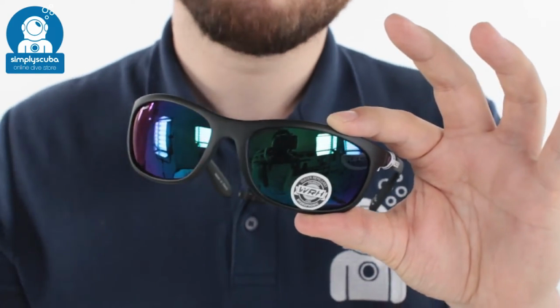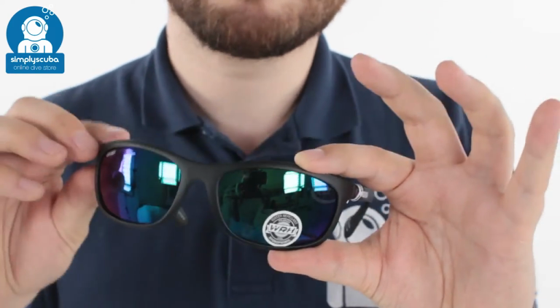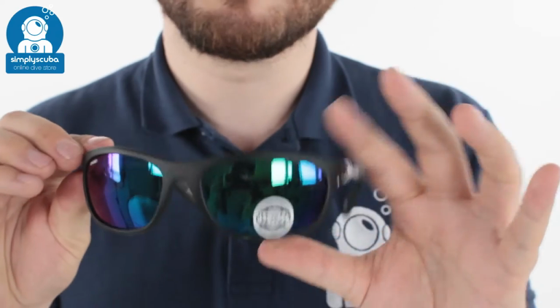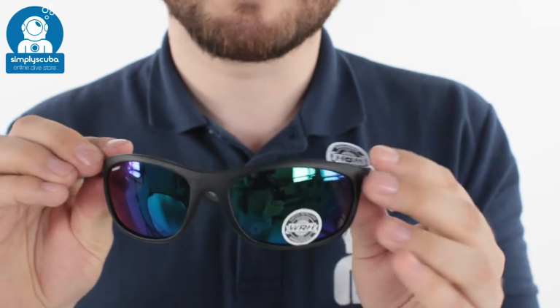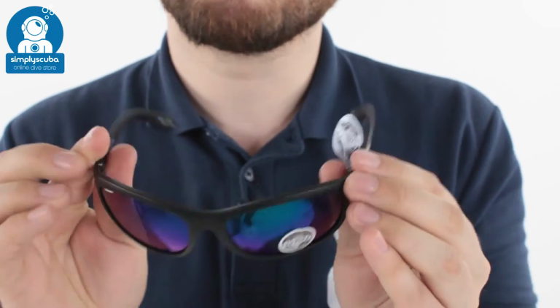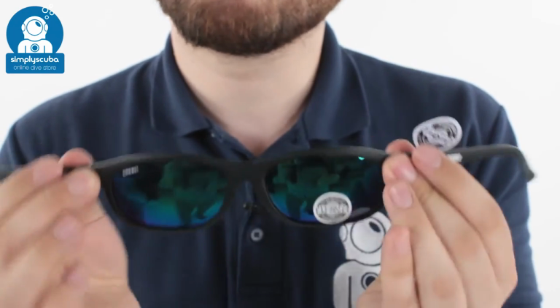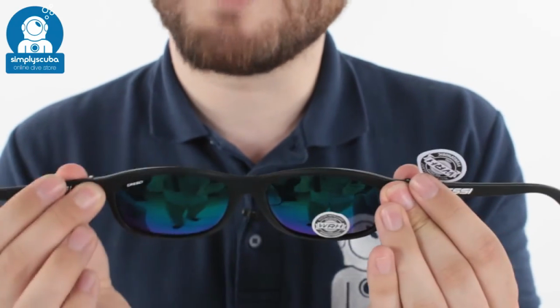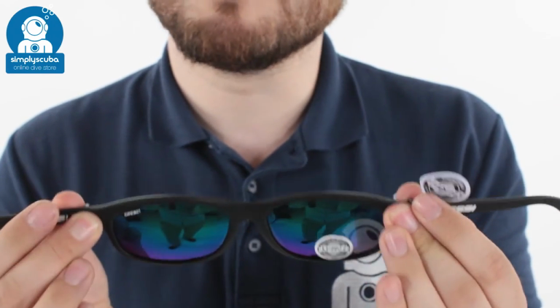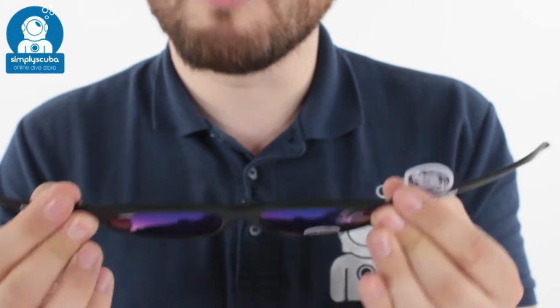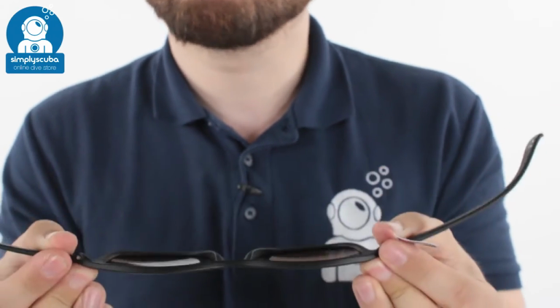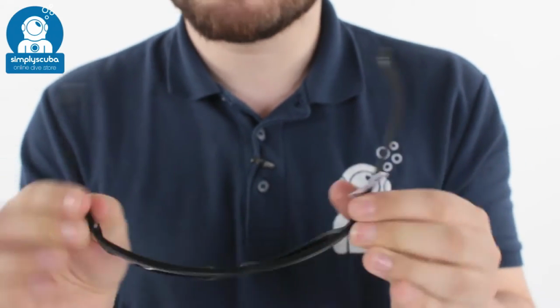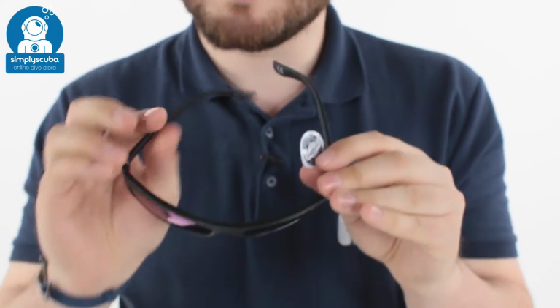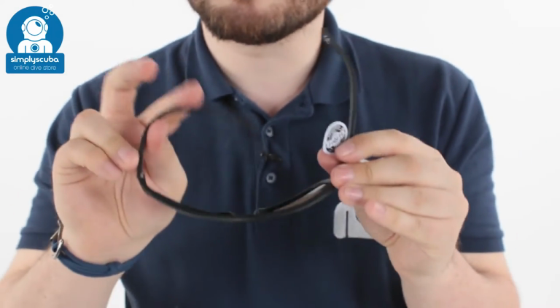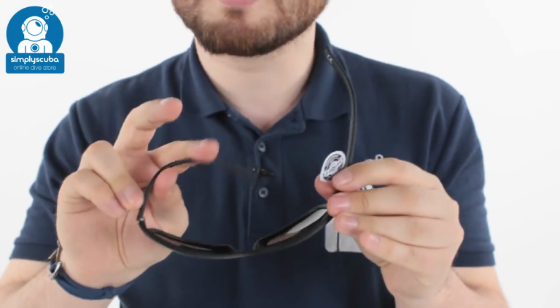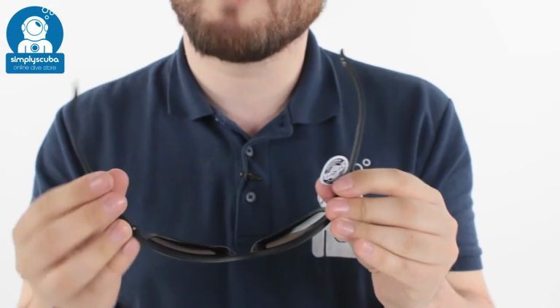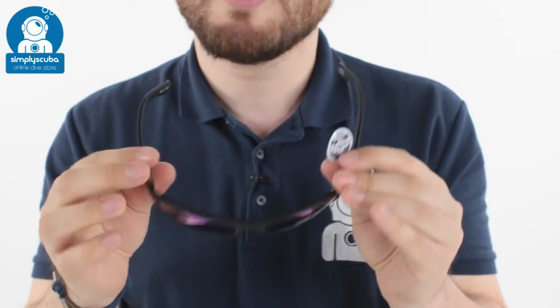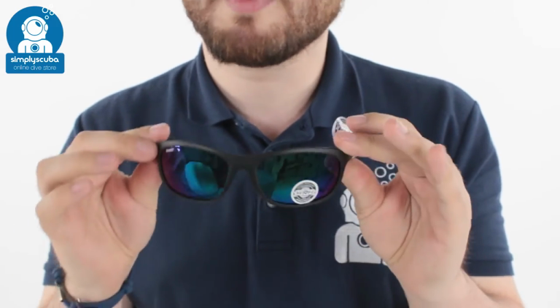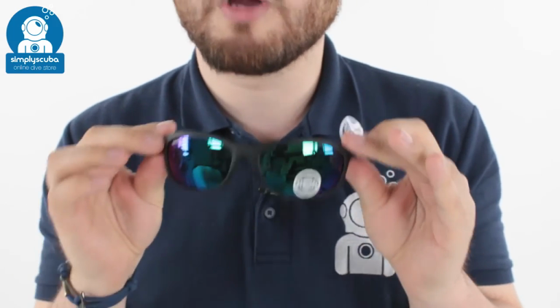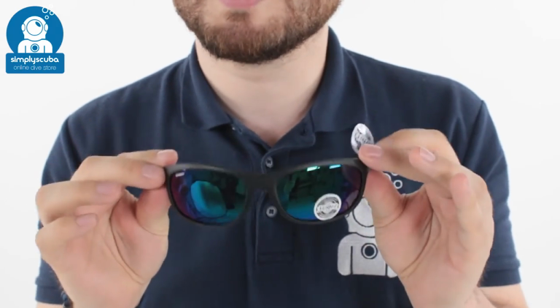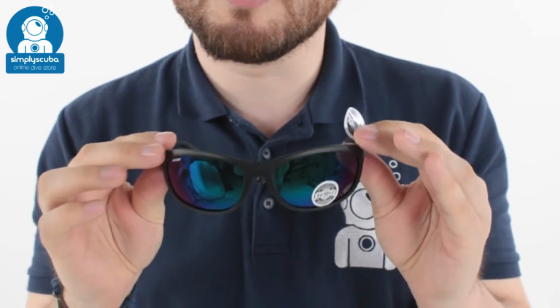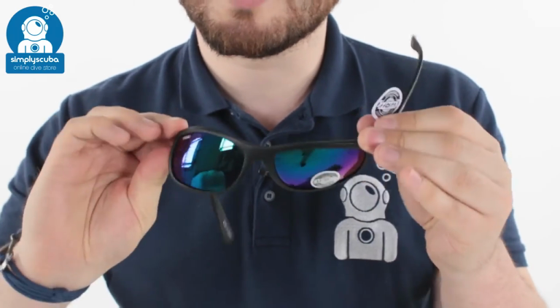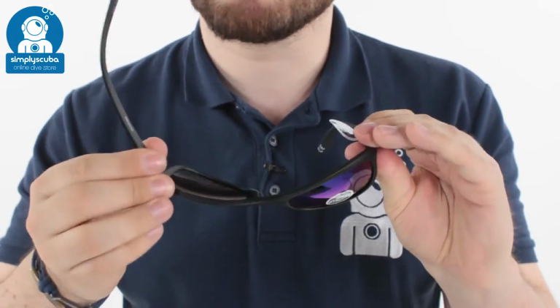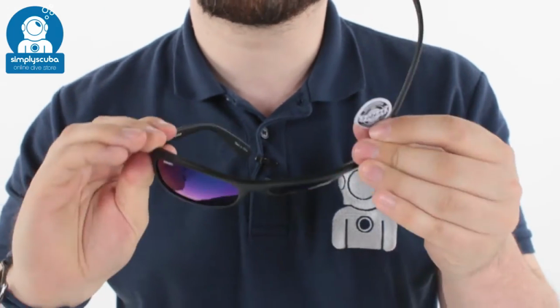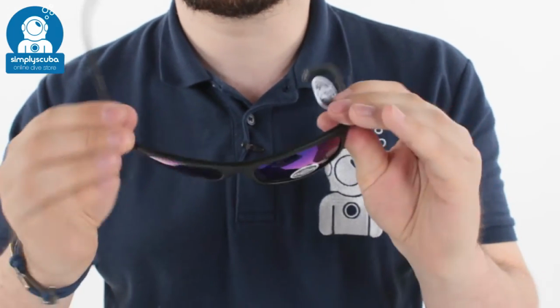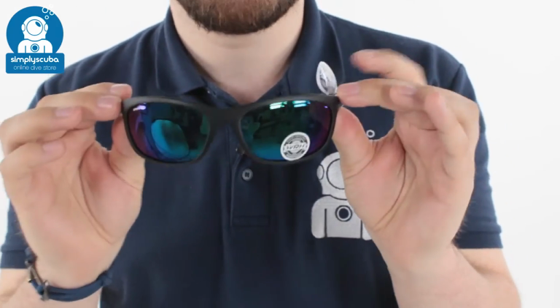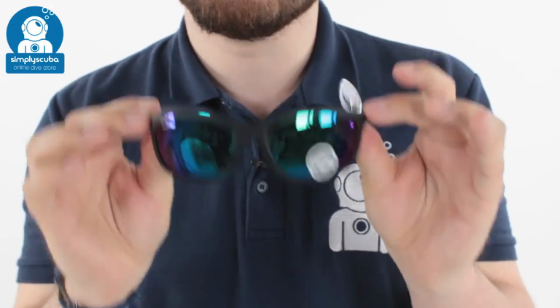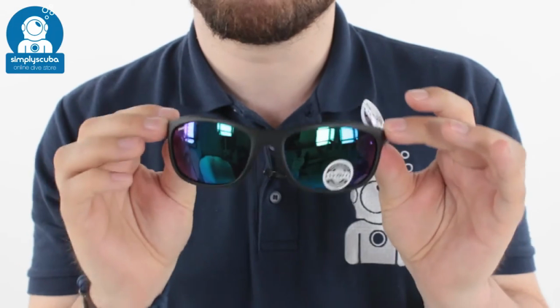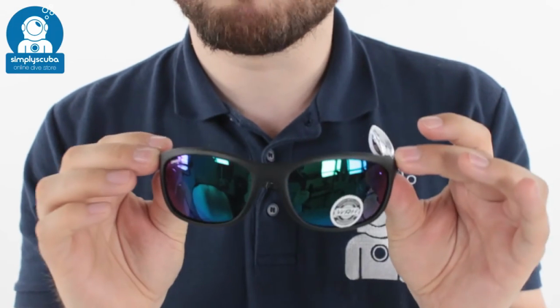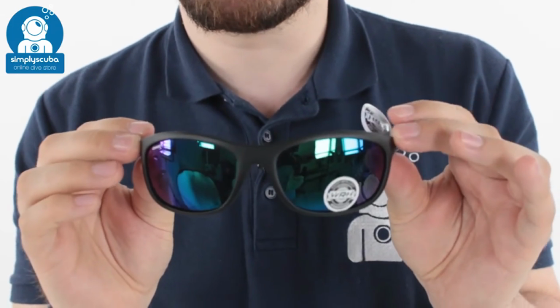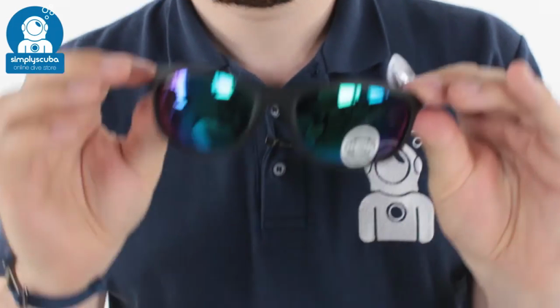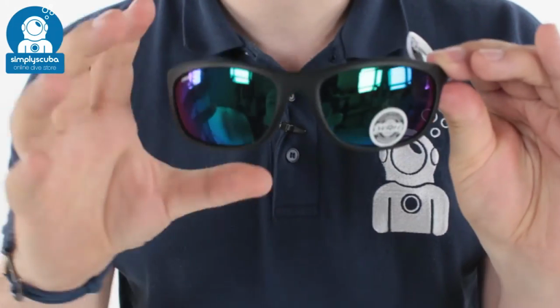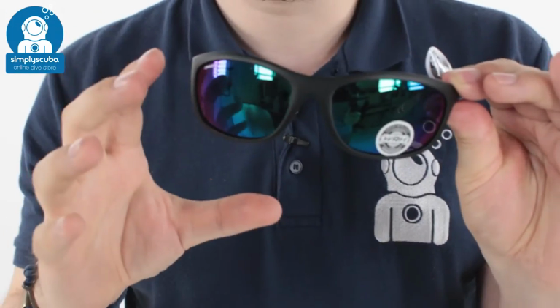They're very, very lightweight and incredibly flexible as well. You can really sort of bend these and flex them around. You don't have to worry about sitting on them or breaking them — they're incredibly flexible.